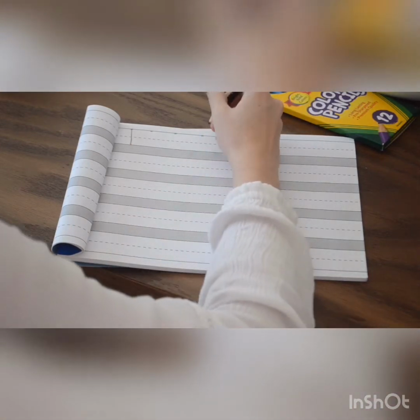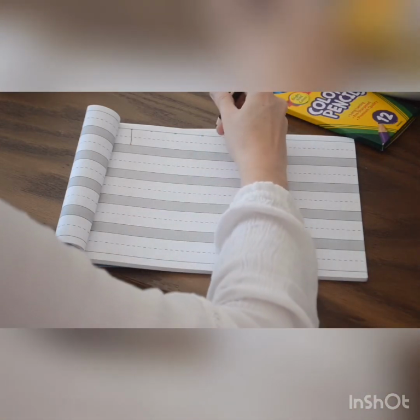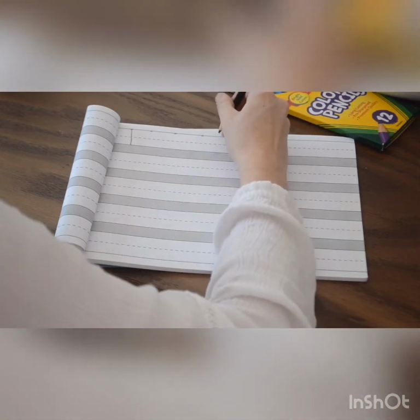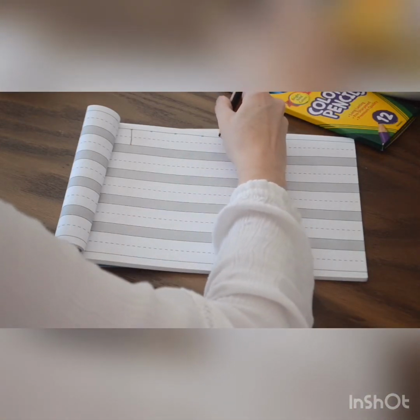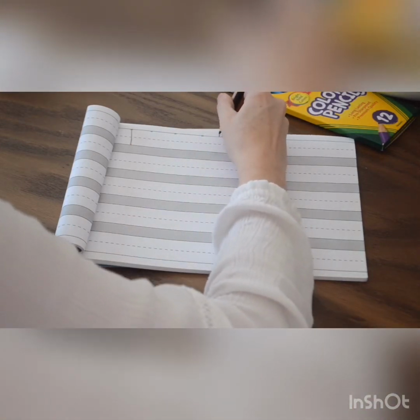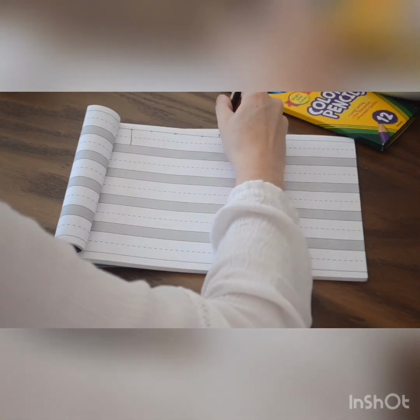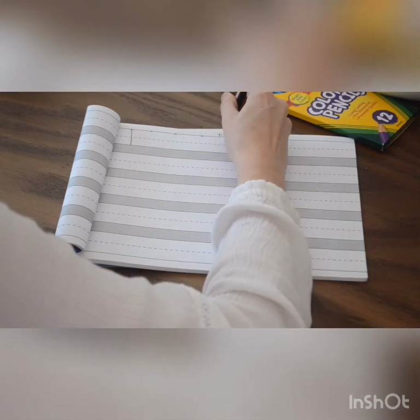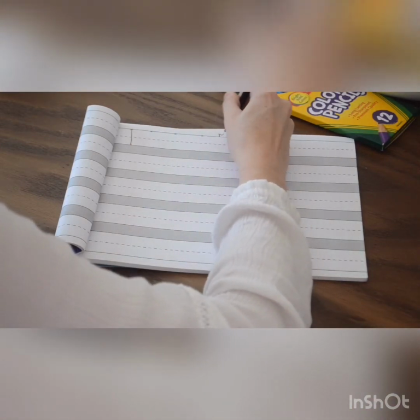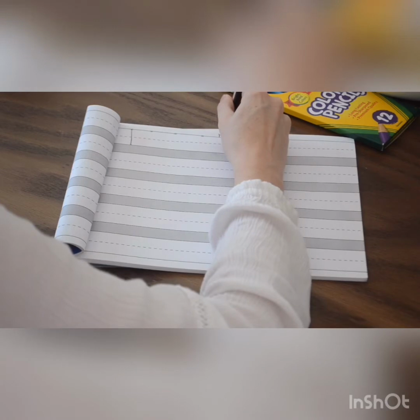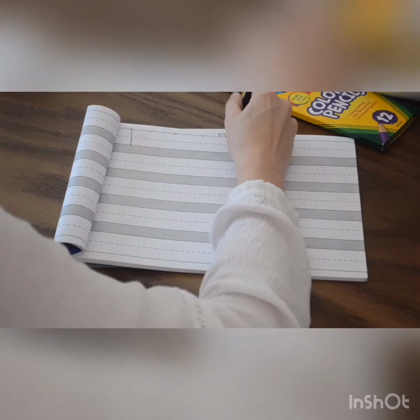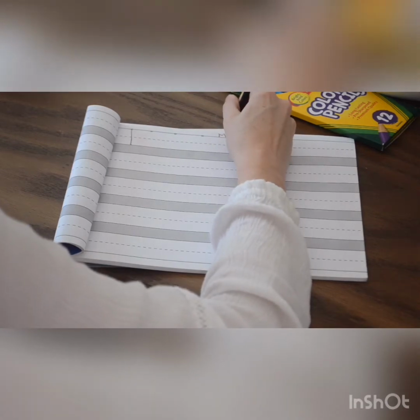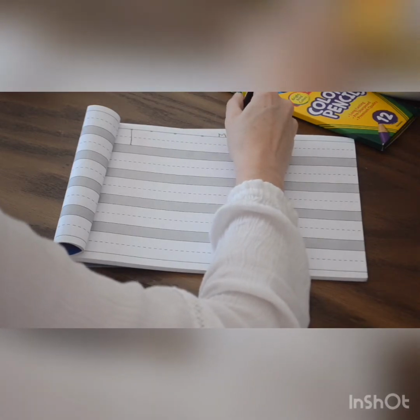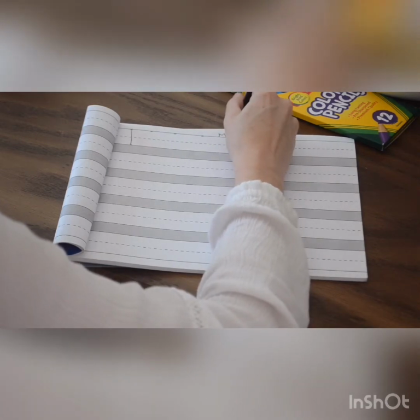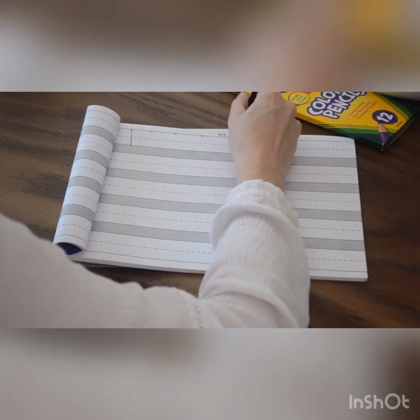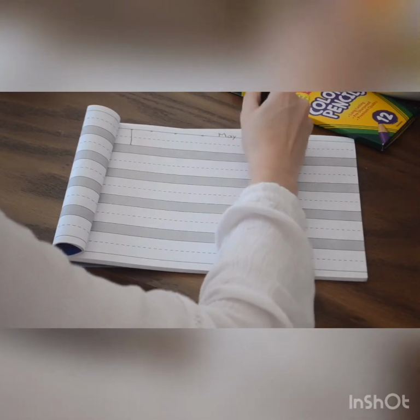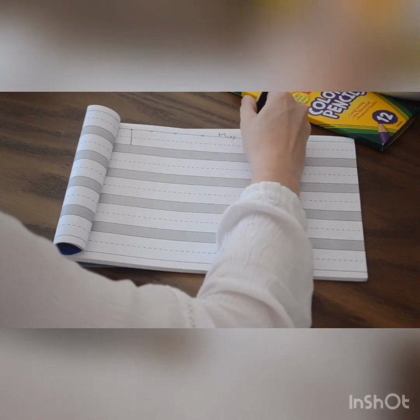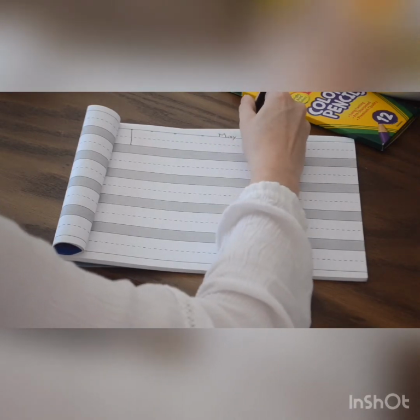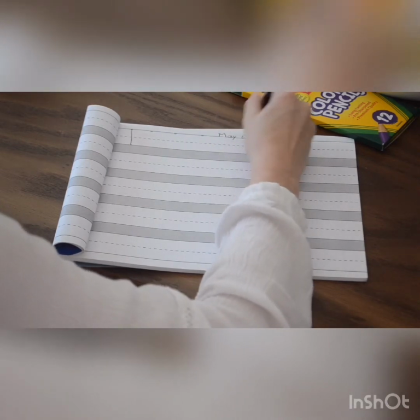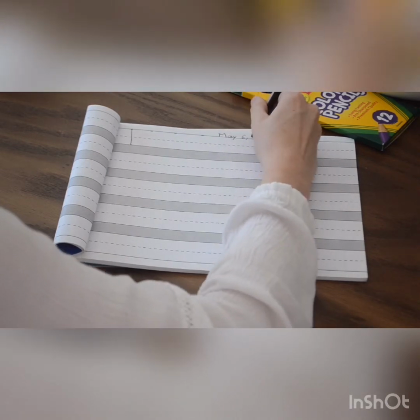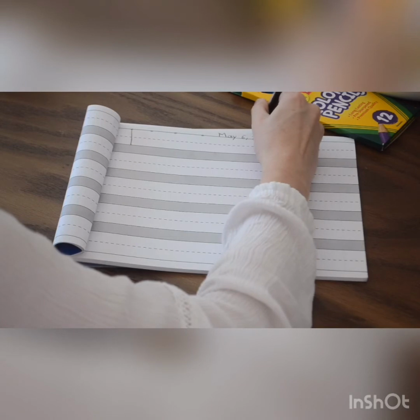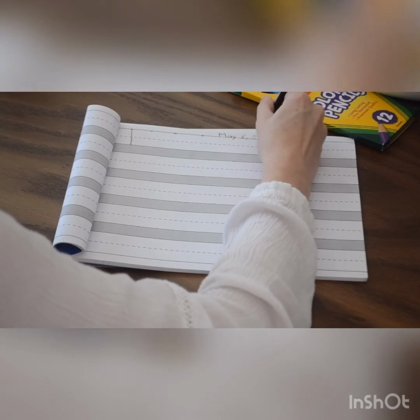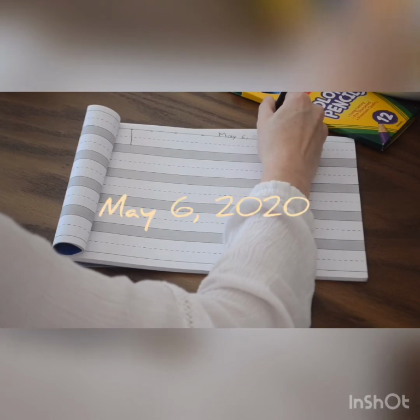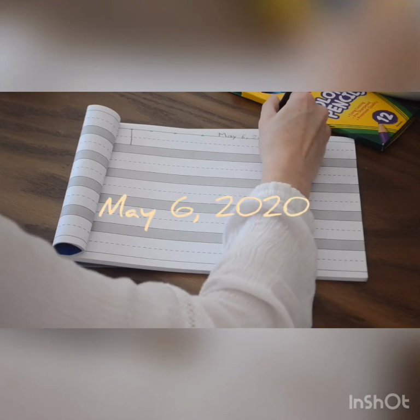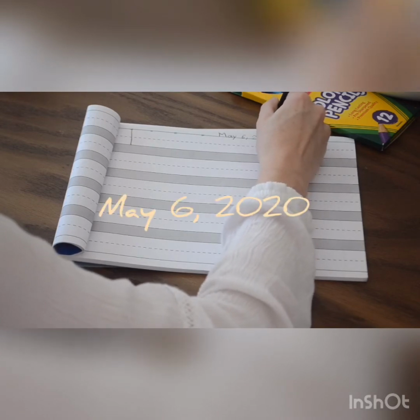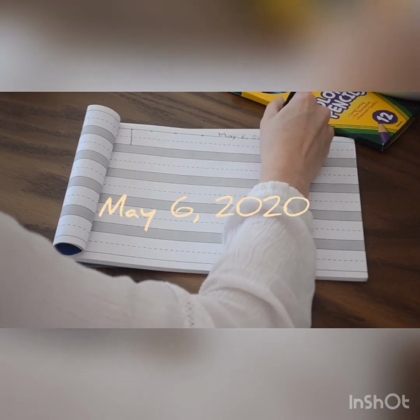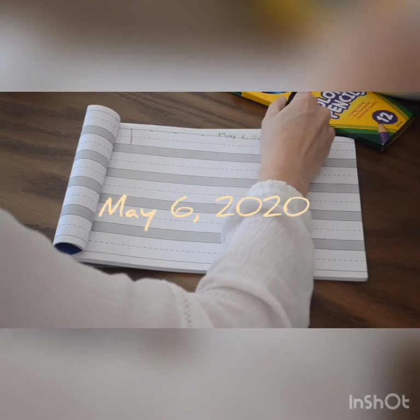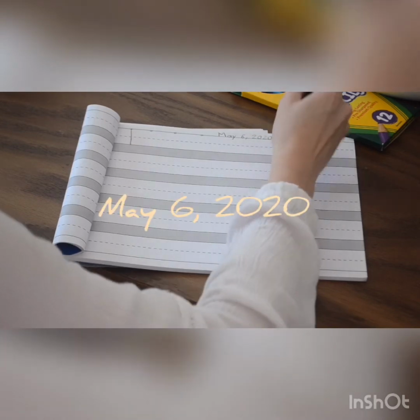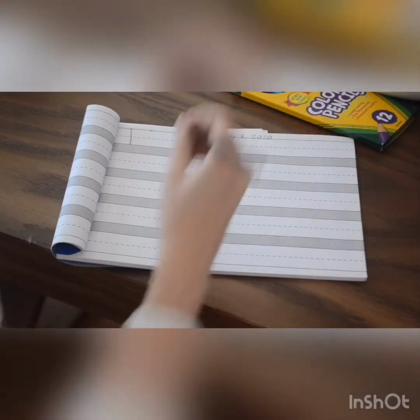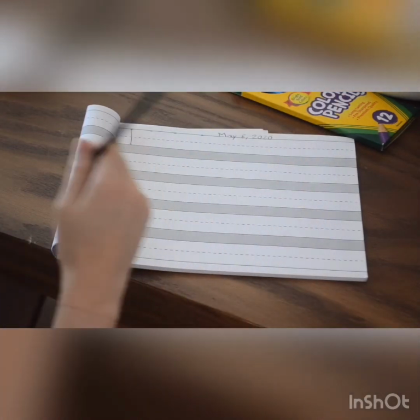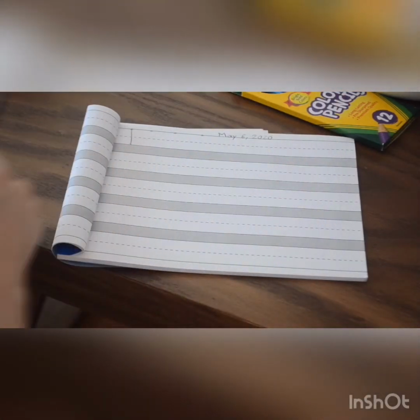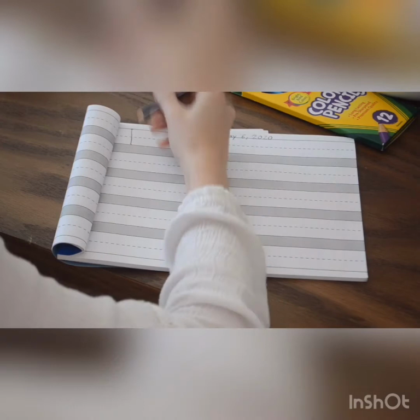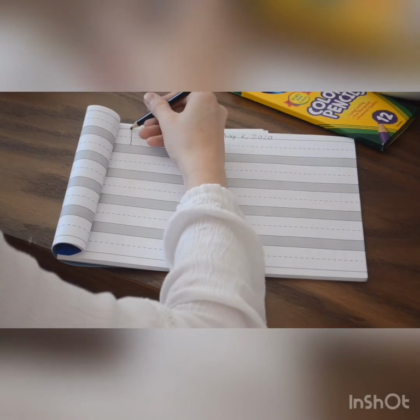So the first thing we are going to do is write the date. Today is May — not April anymore, can you believe it? May 6, 2020.